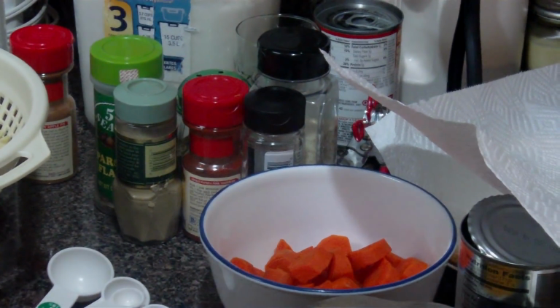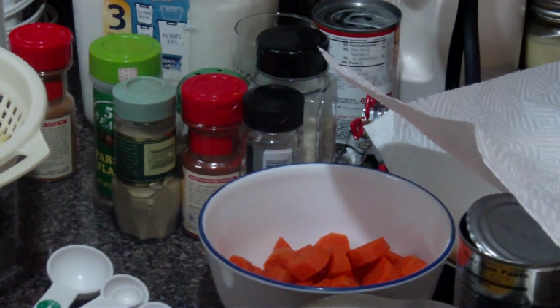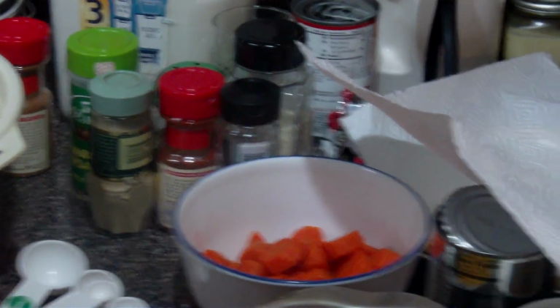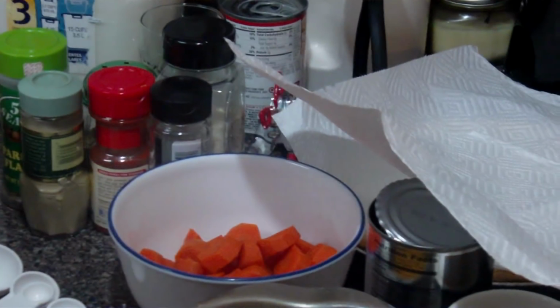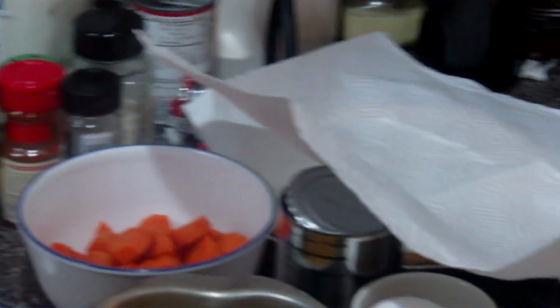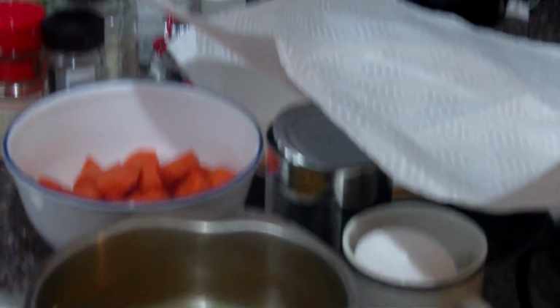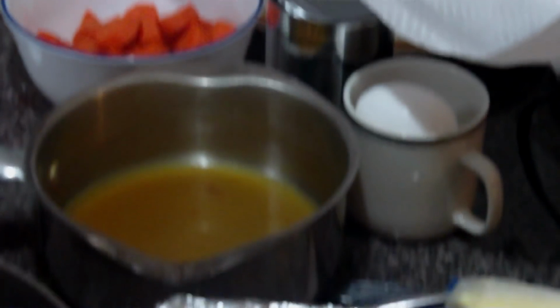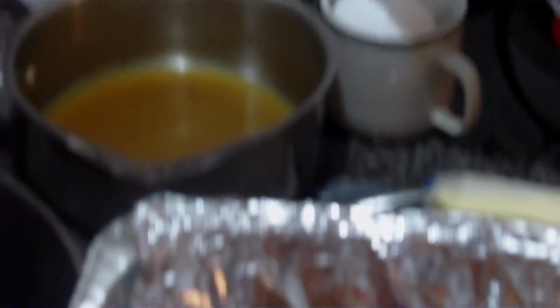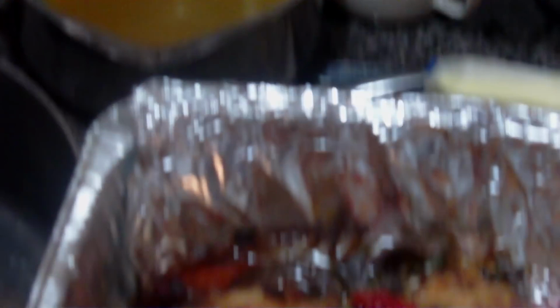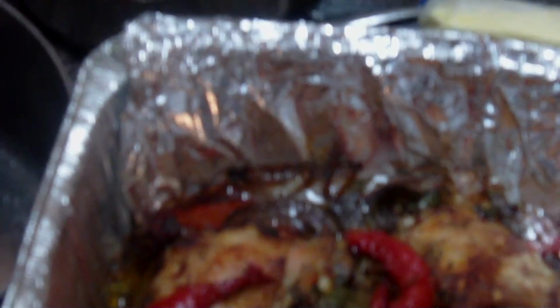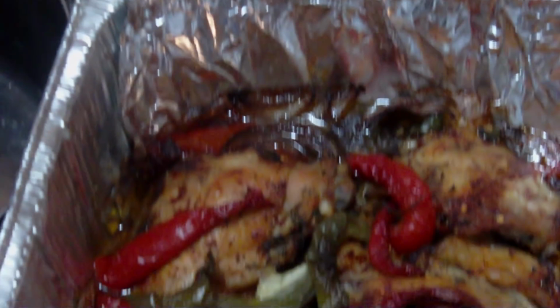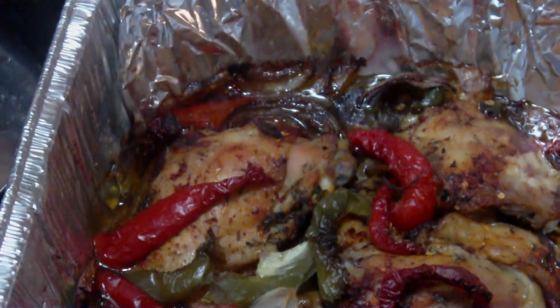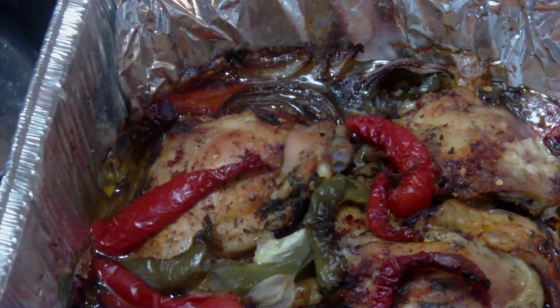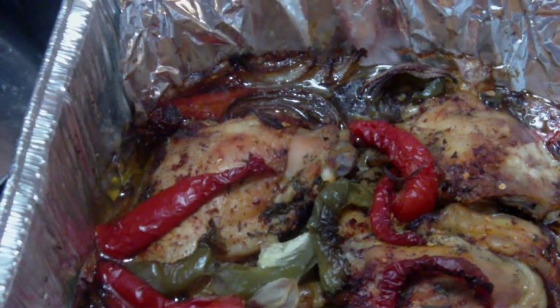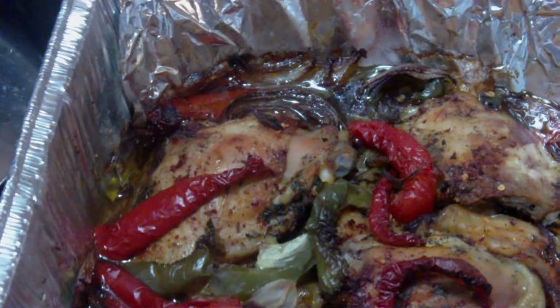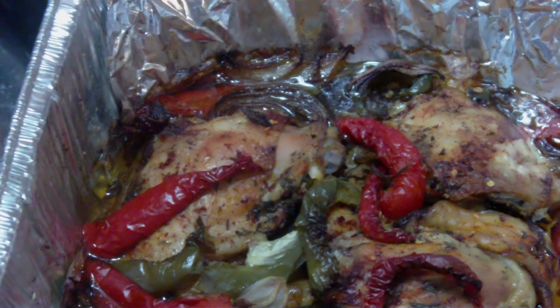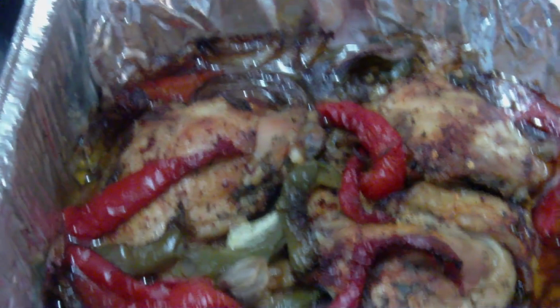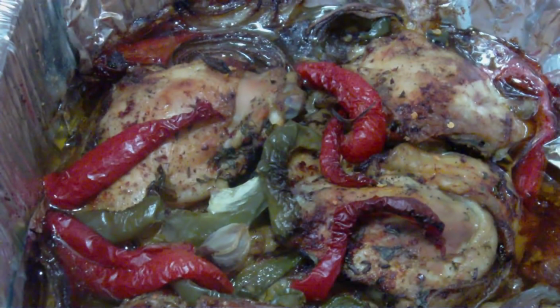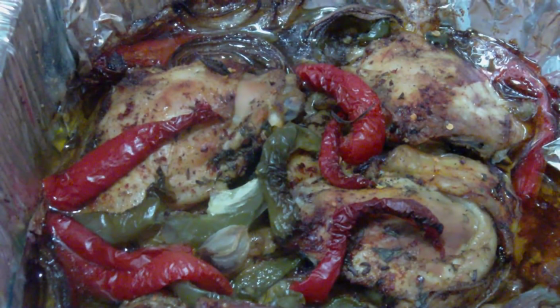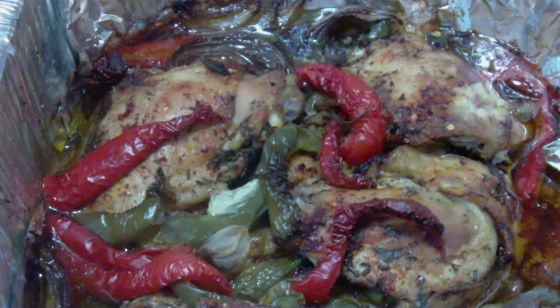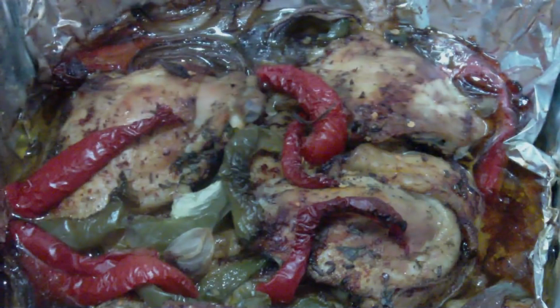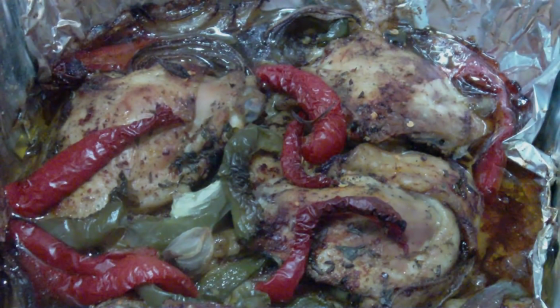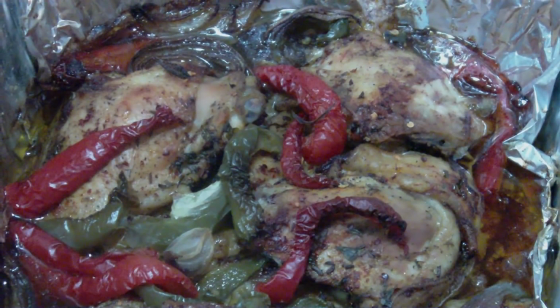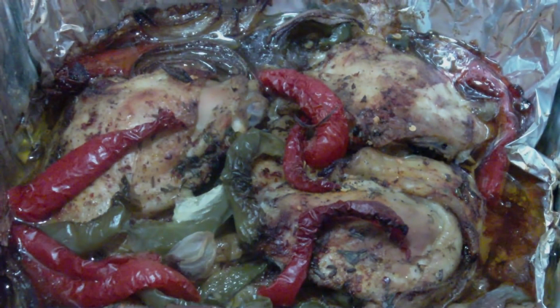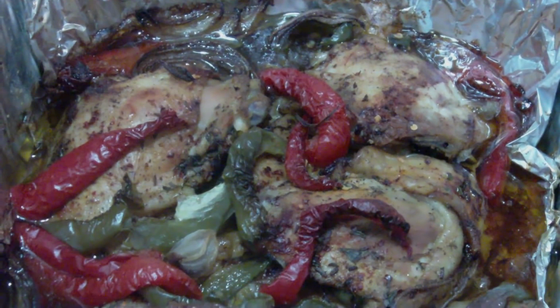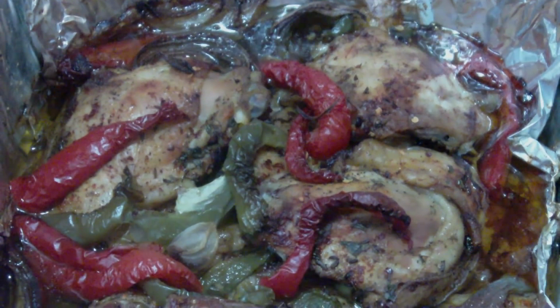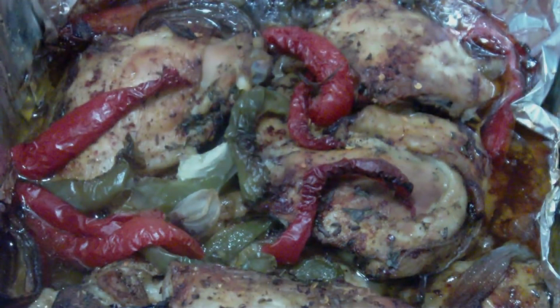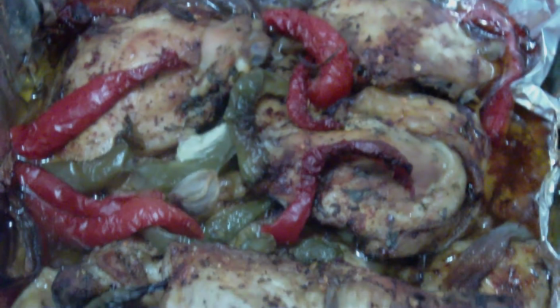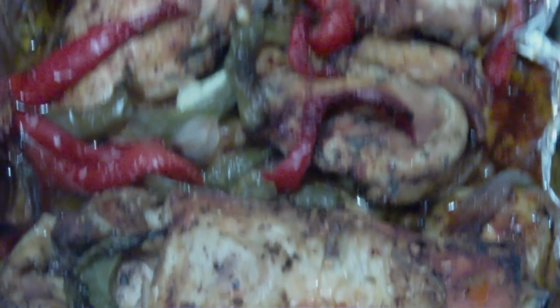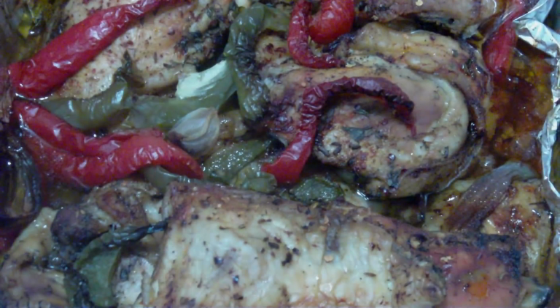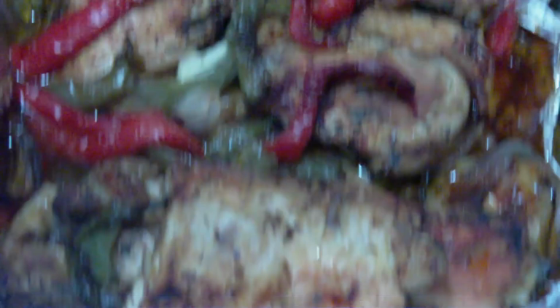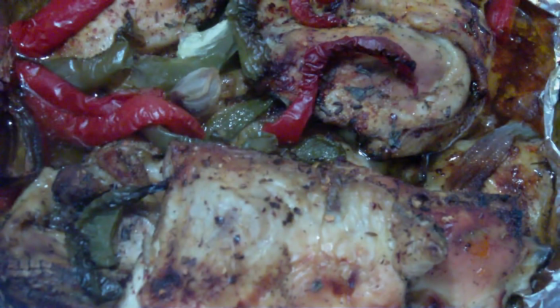And then I cut up a half of a red onion, a green bell pepper, red bell pepper, and I shoved it in the stove and said, "Be something."